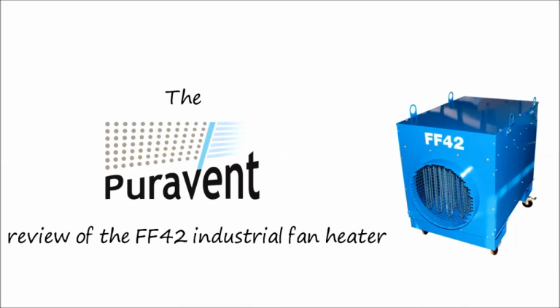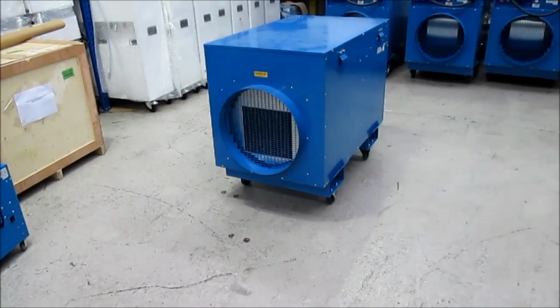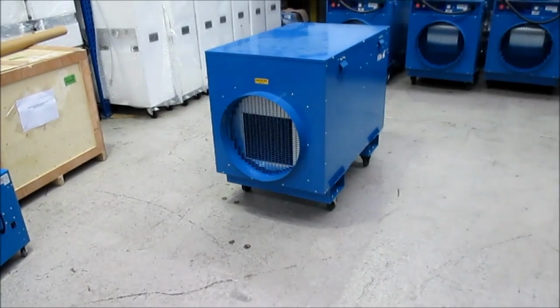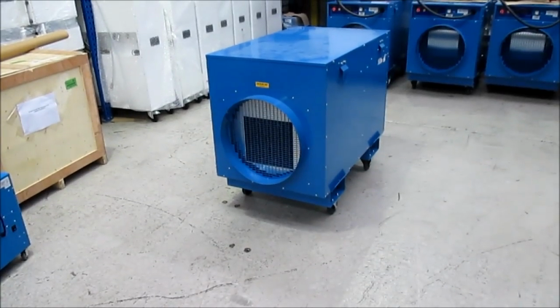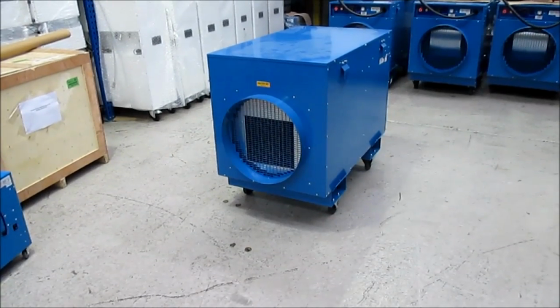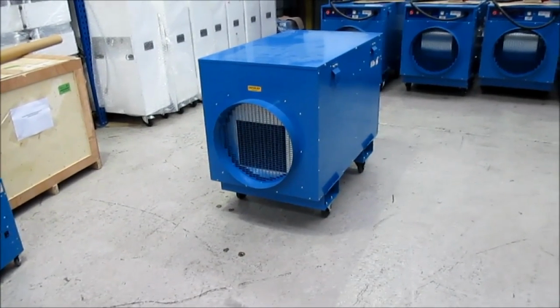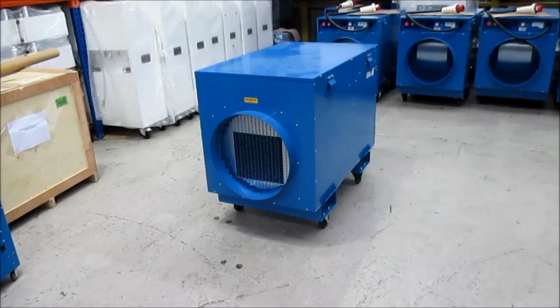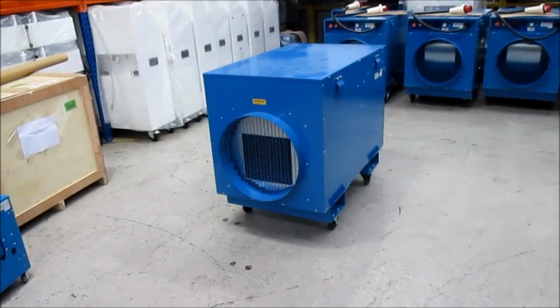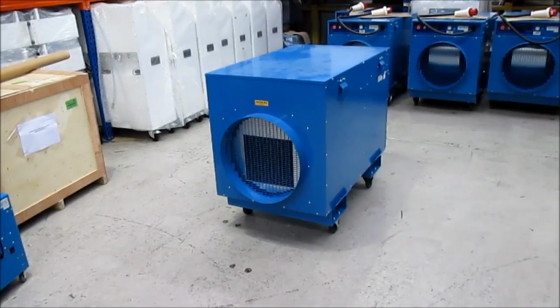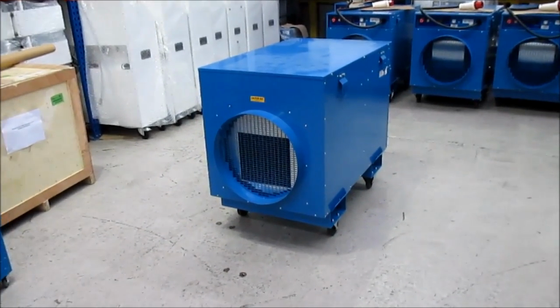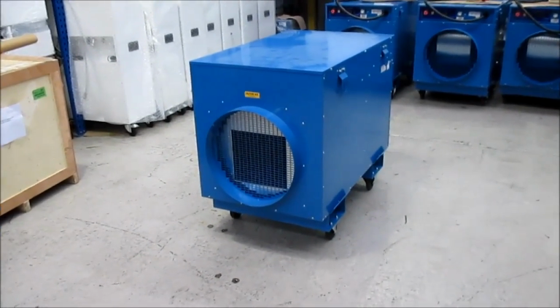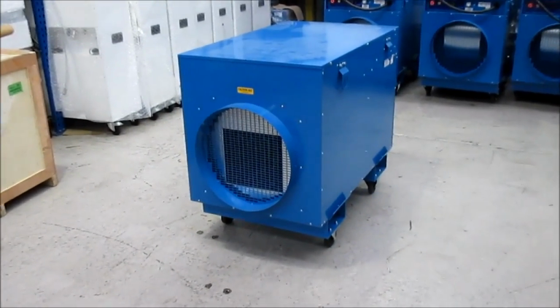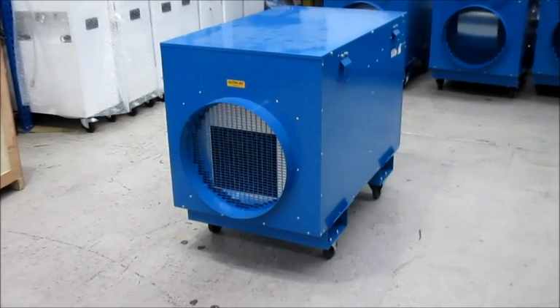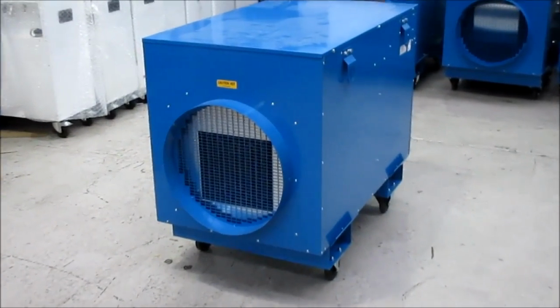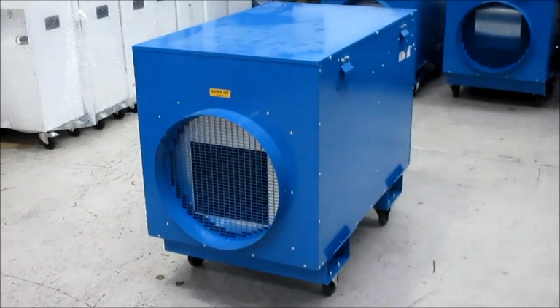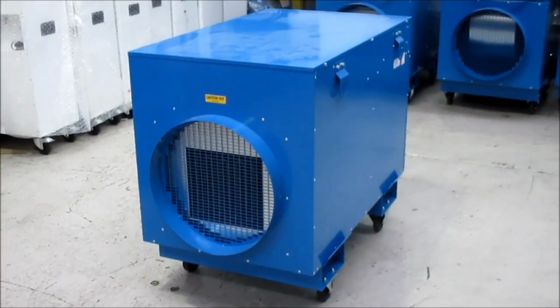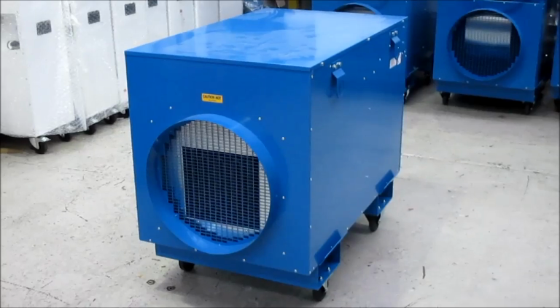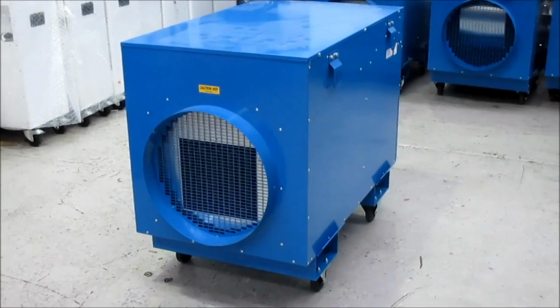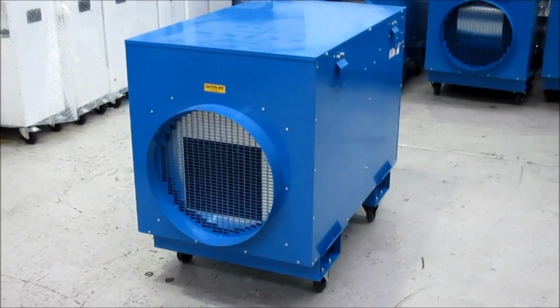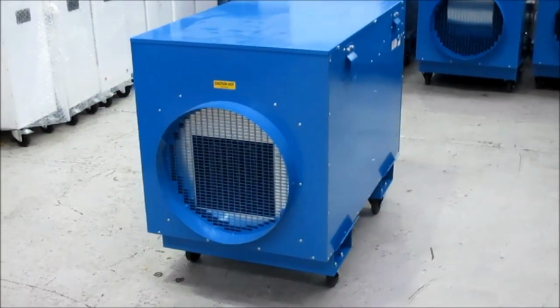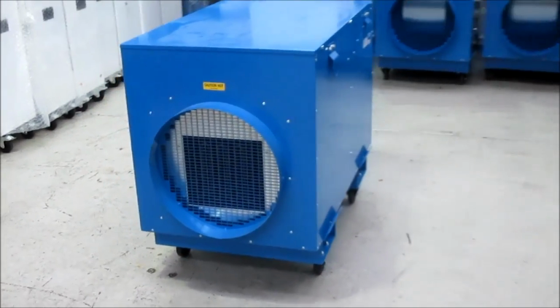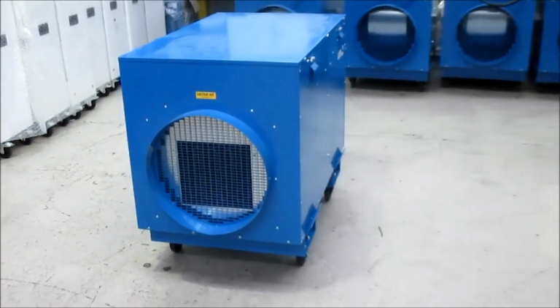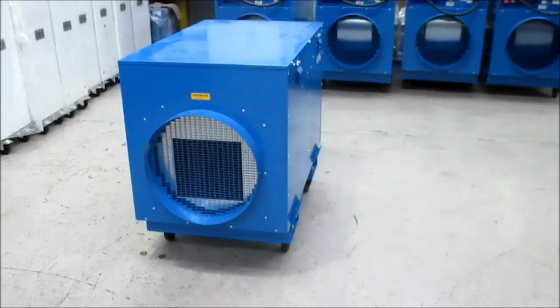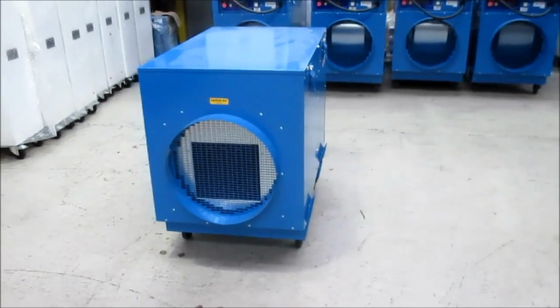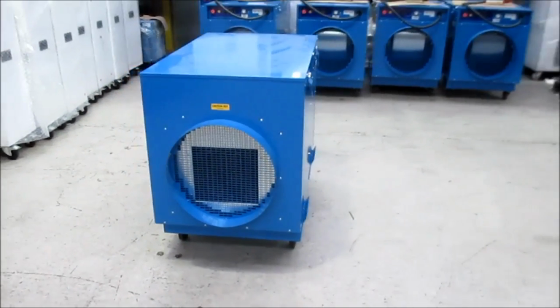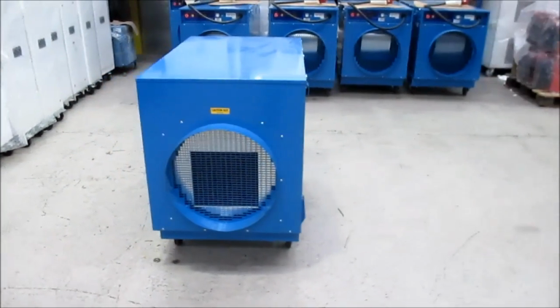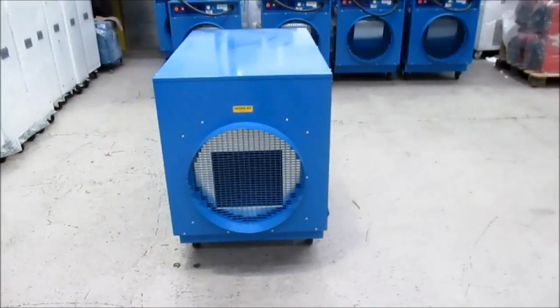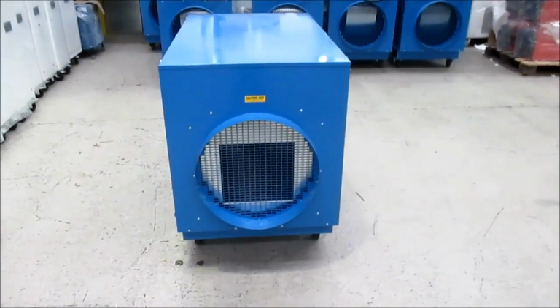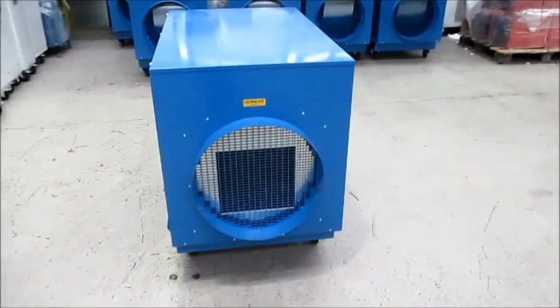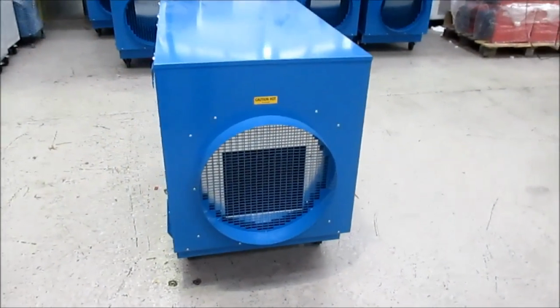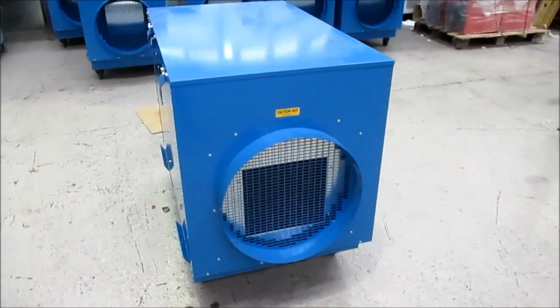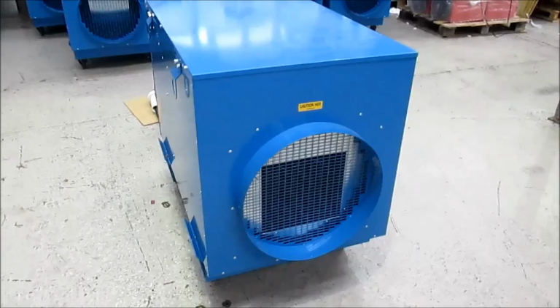Welcome to this review of the FF42 industrial fan heater. It pumps out a massive 42 kilowatts of heat from a three-phase power supply.